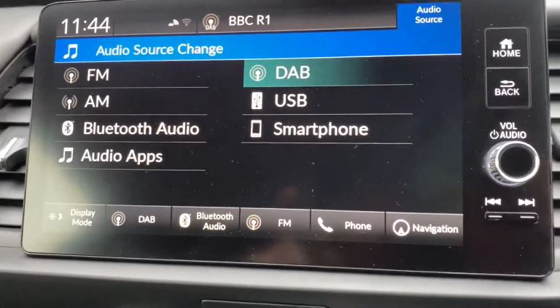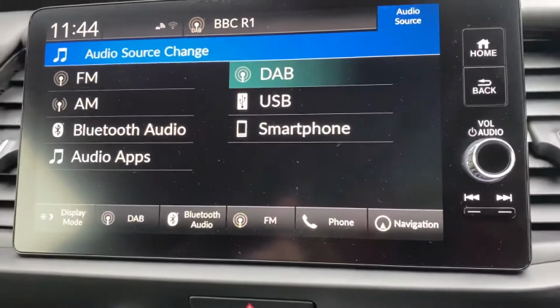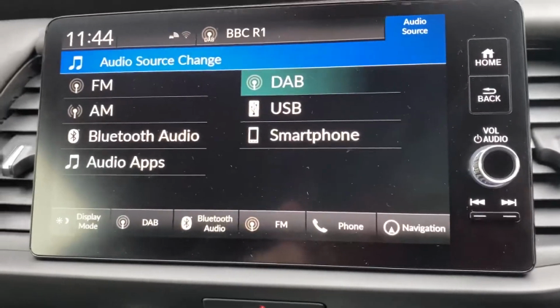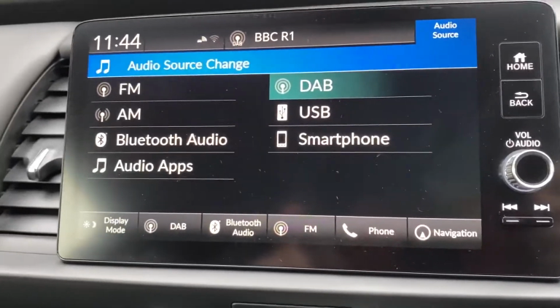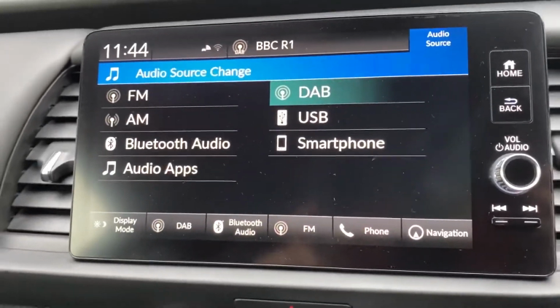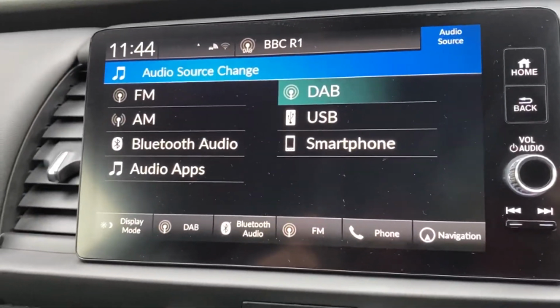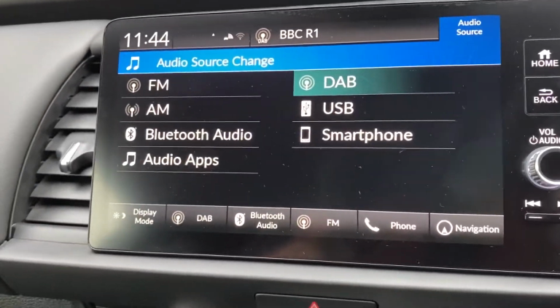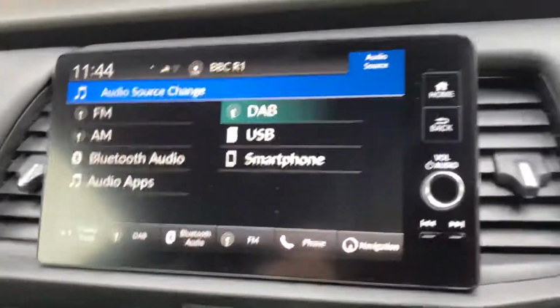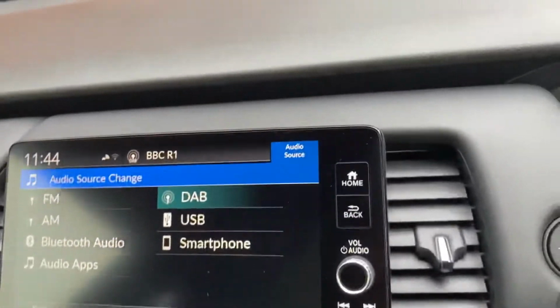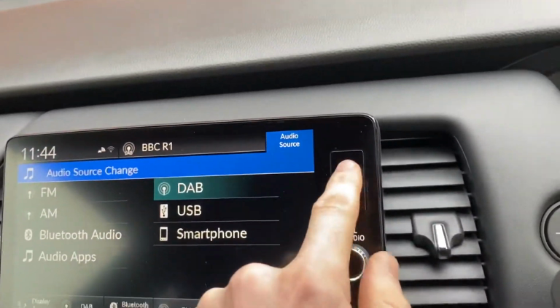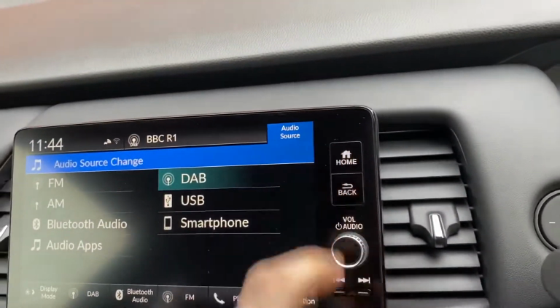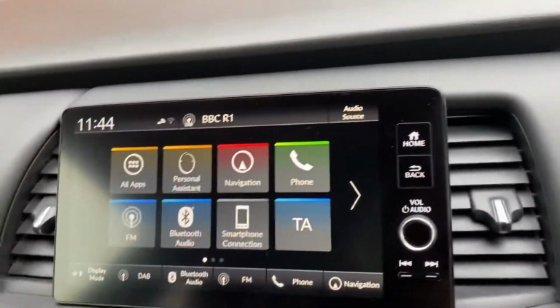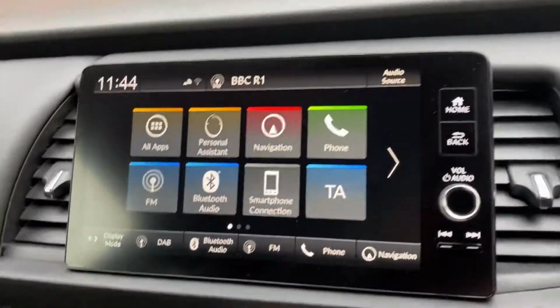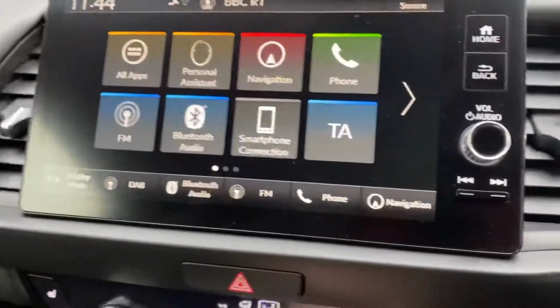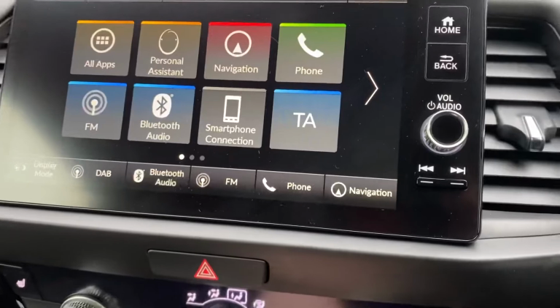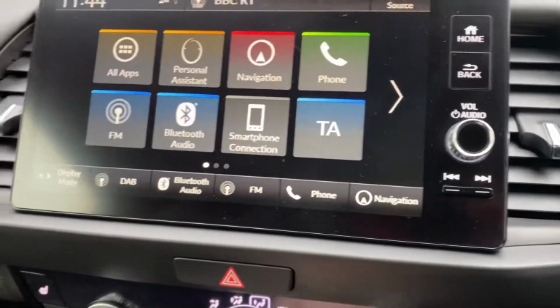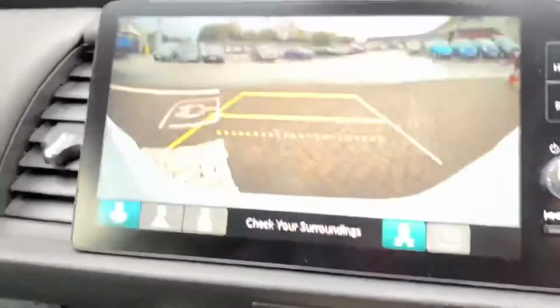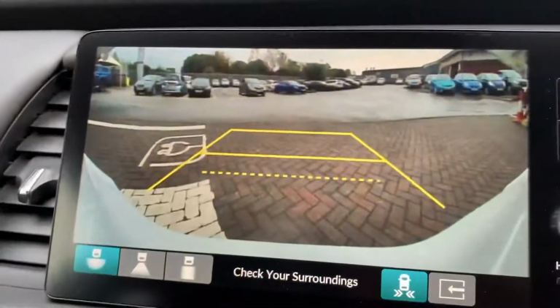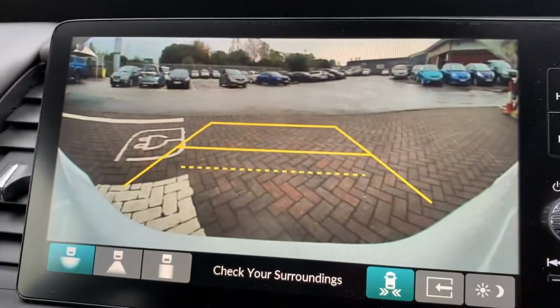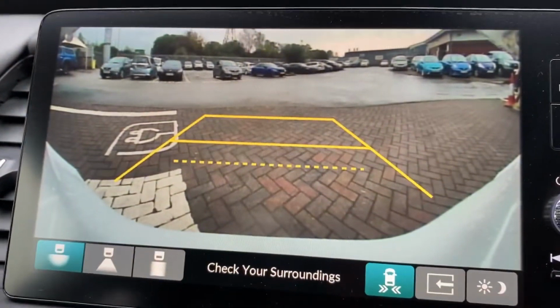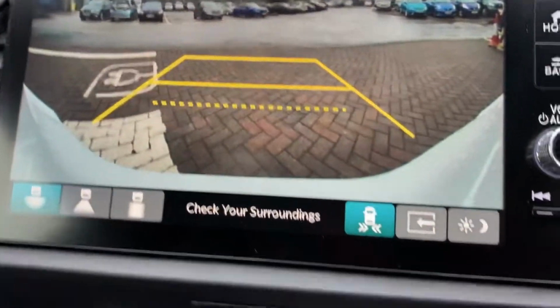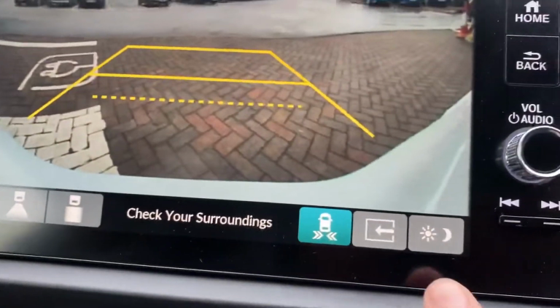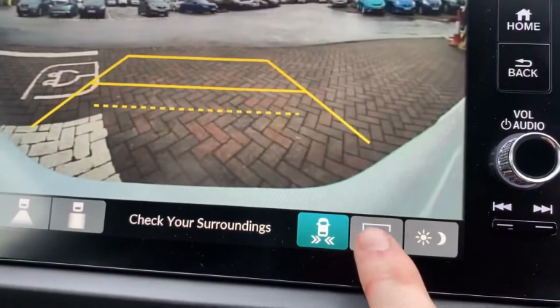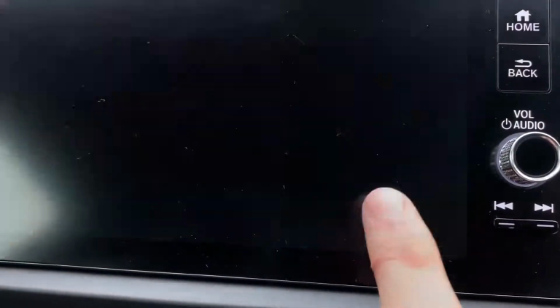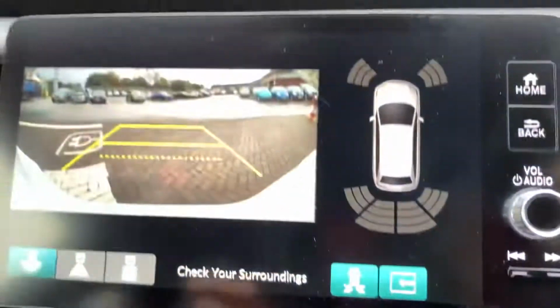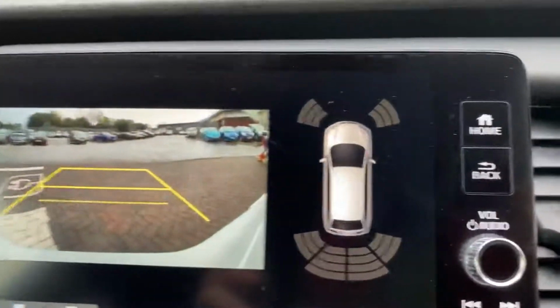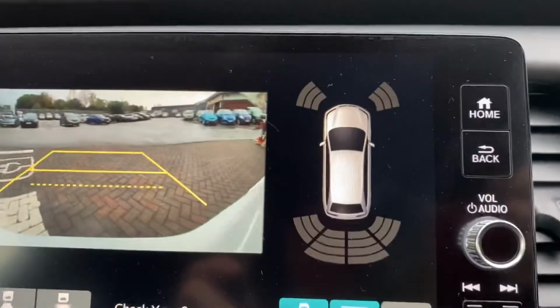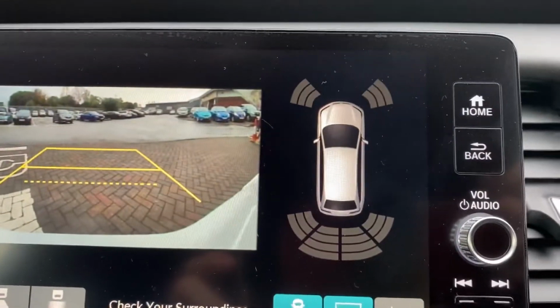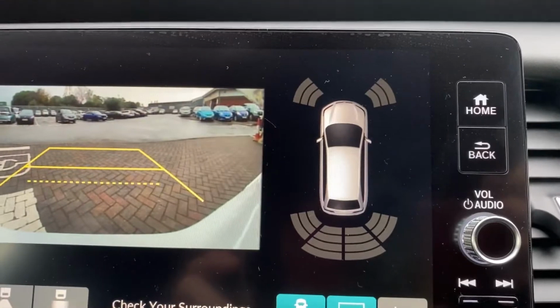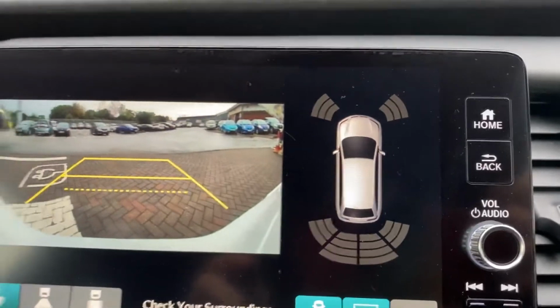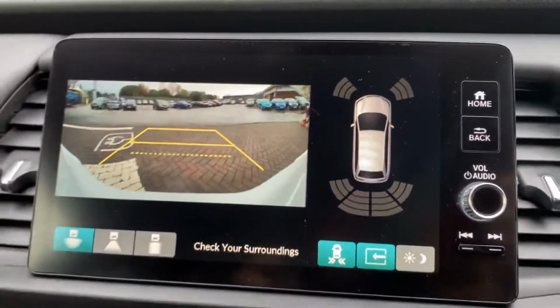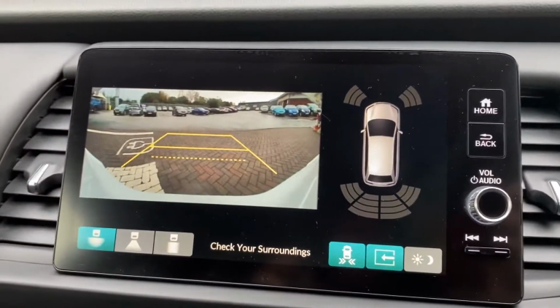Onto audio sources - I'll let you pause the video there if you want to have a quick flip through - but there's pretty much everywhere you could connect a device up, you can do it. And then just onto one last little feature - as I said, it has a reversing camera, but you can also see your parking sensors if you want to see how close you are to everything with that as well.